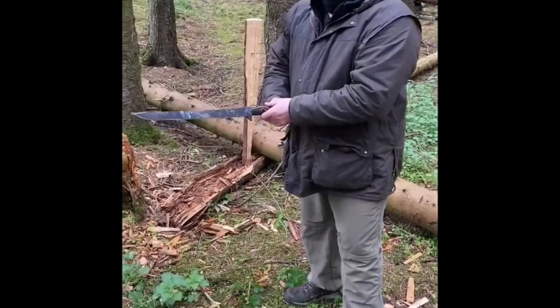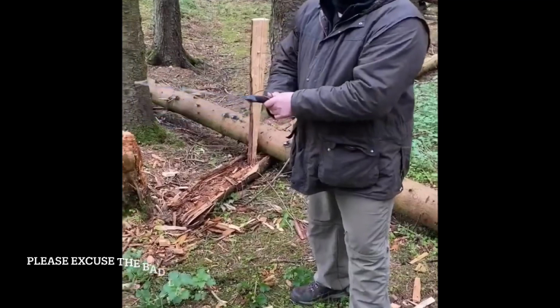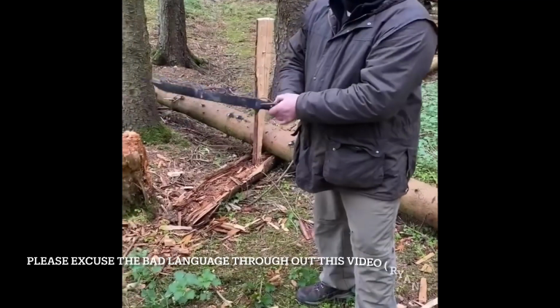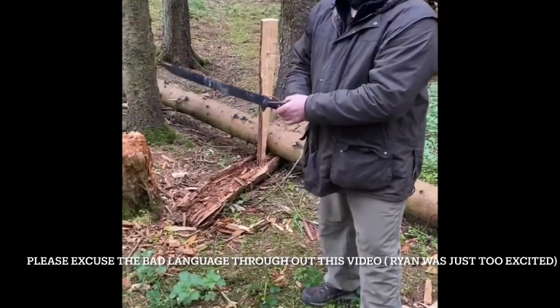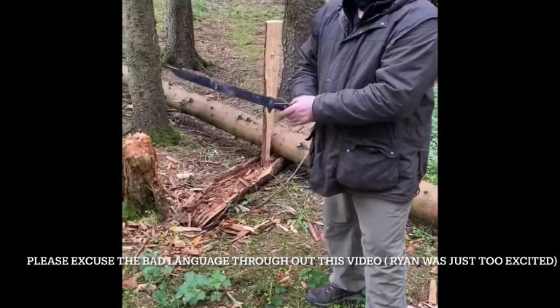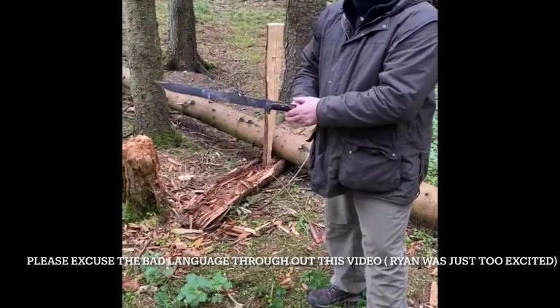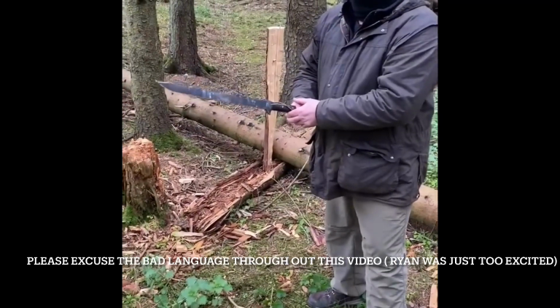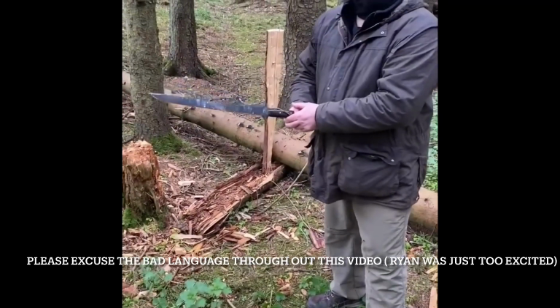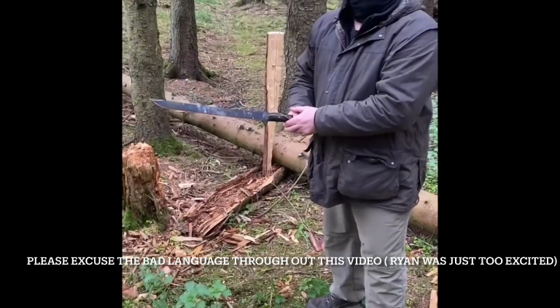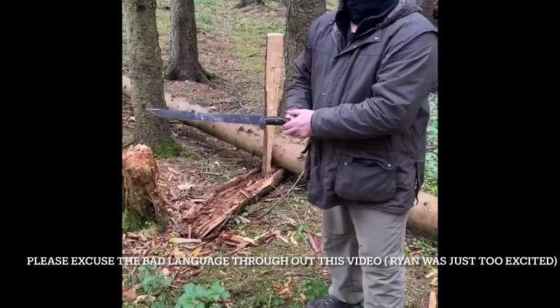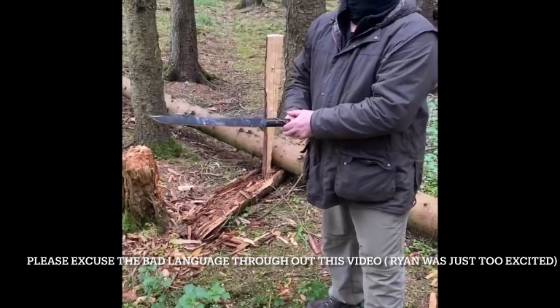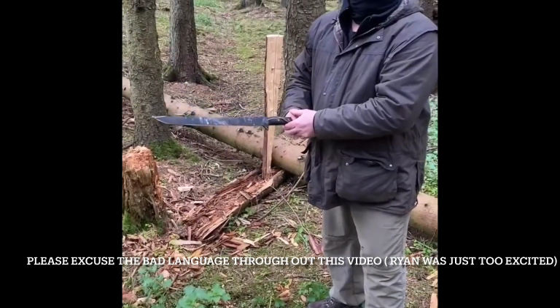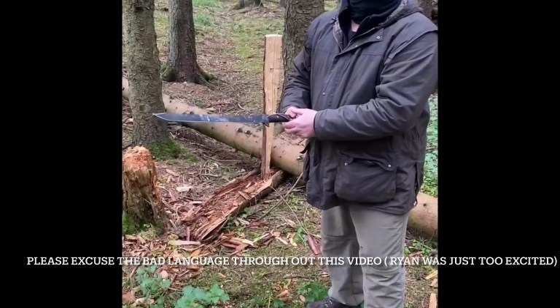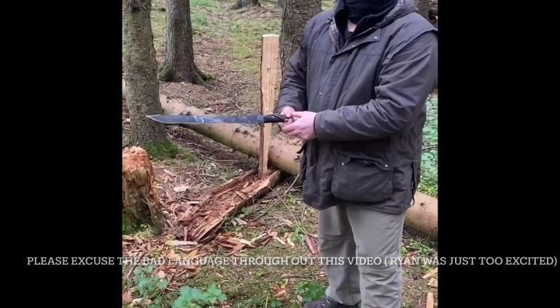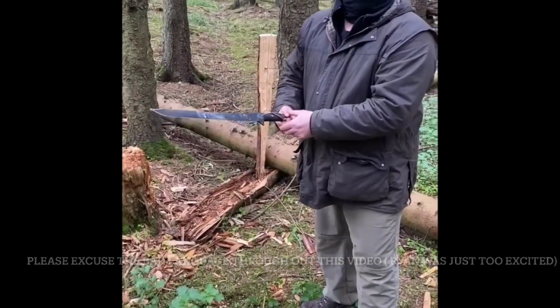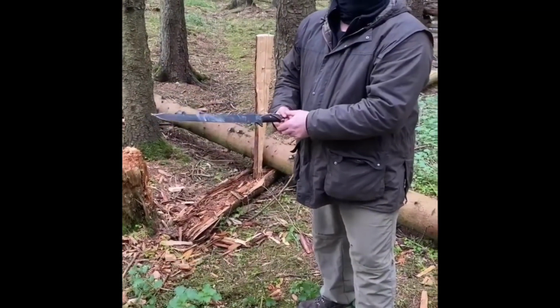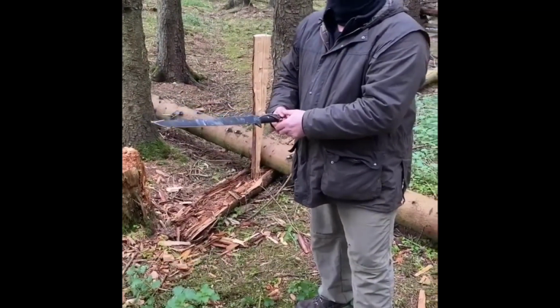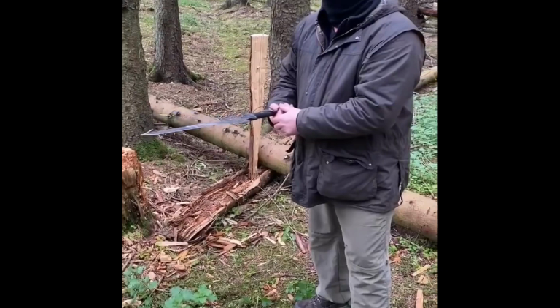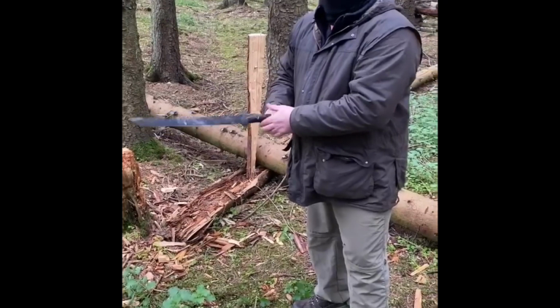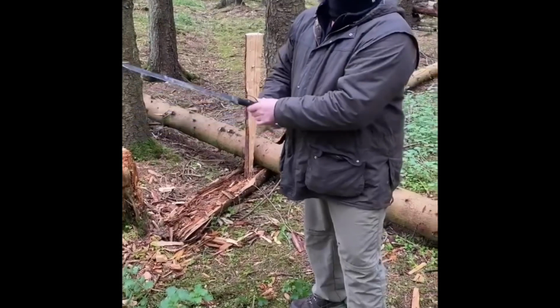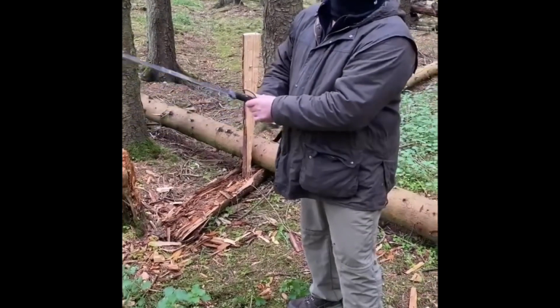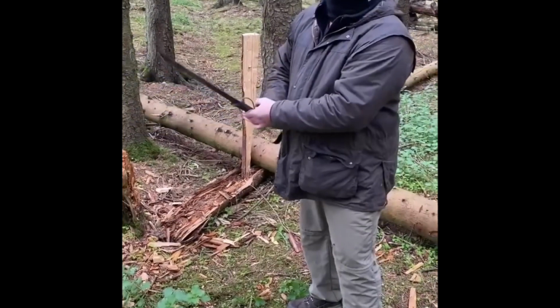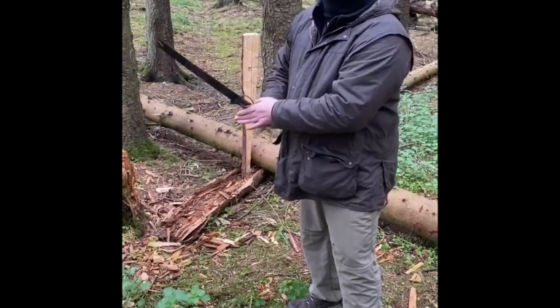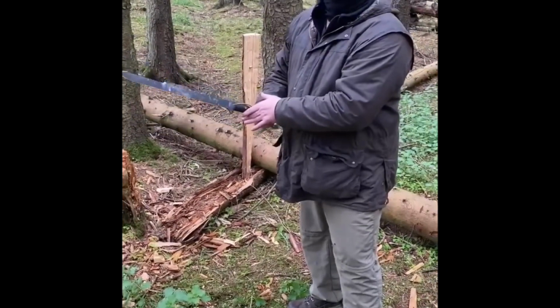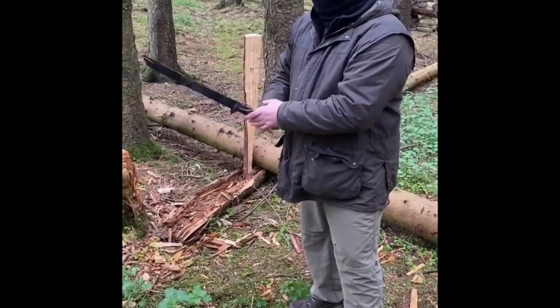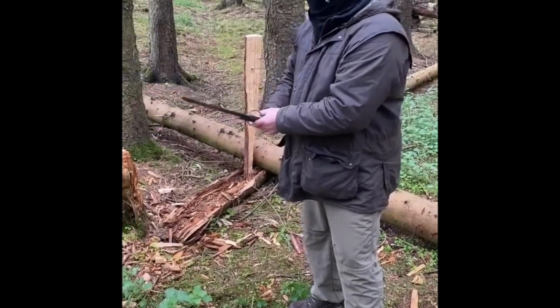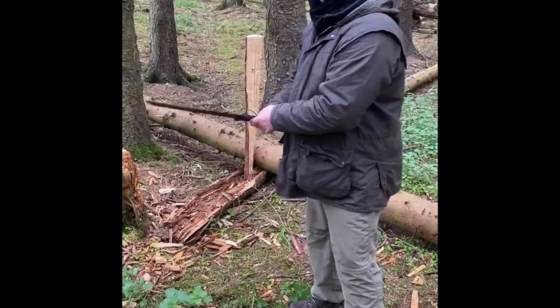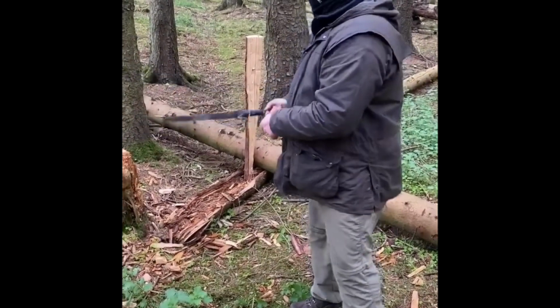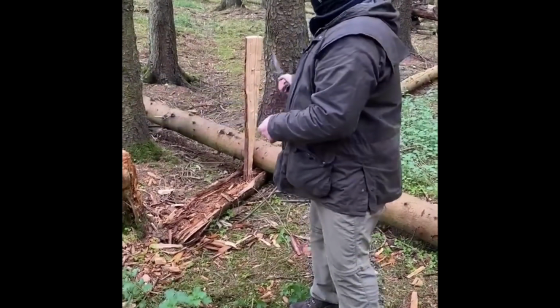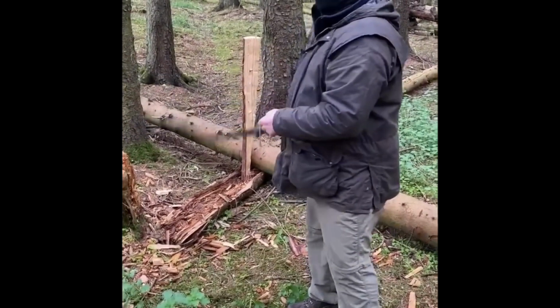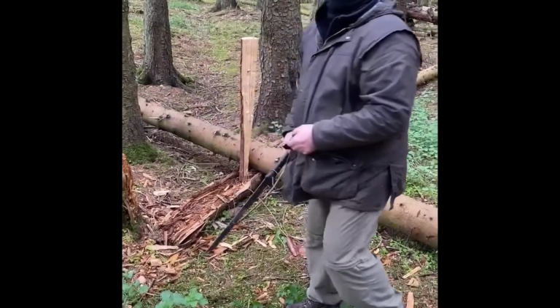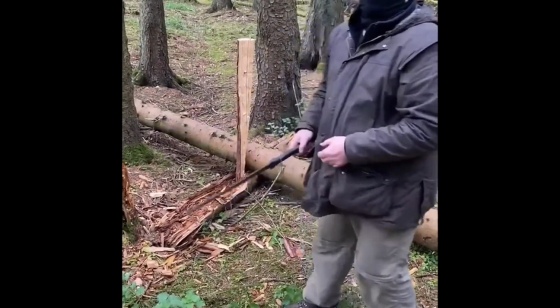This is the Swamp Rat Wacky — we'll just do it for a bit of entertainment. As you can see, it's a short sword, so let's see how it gets on with this piece of wood.